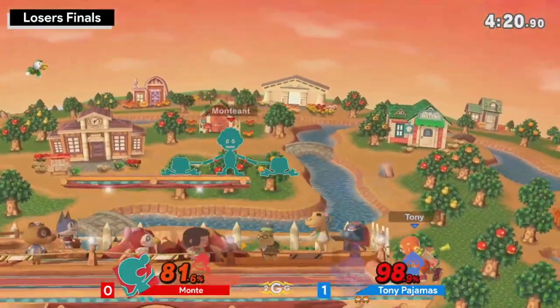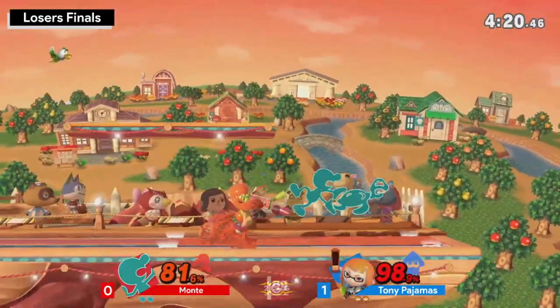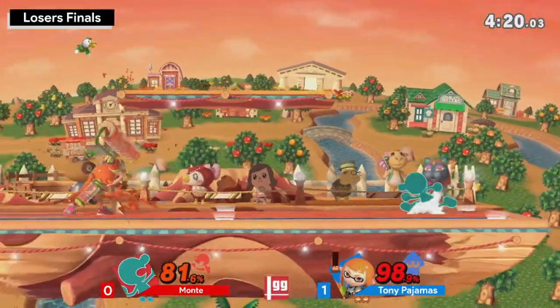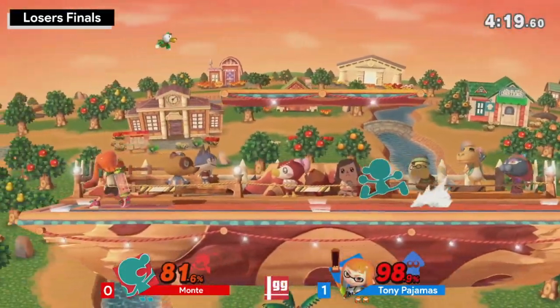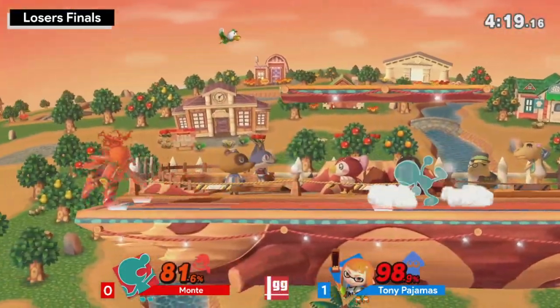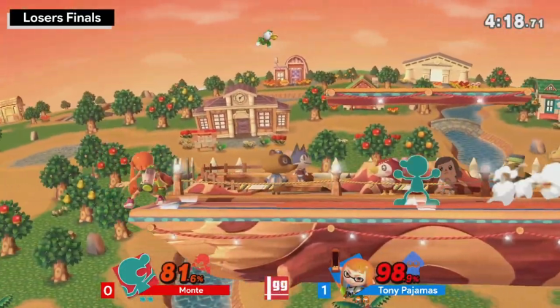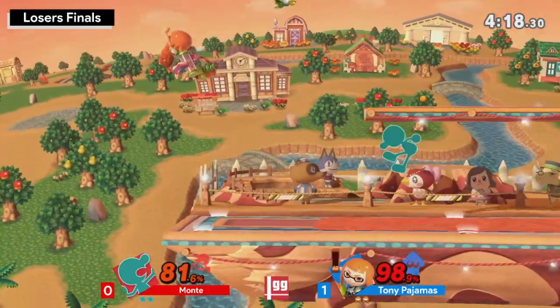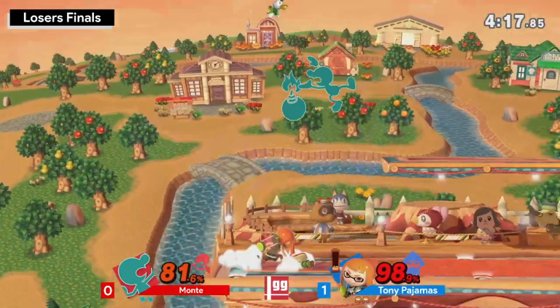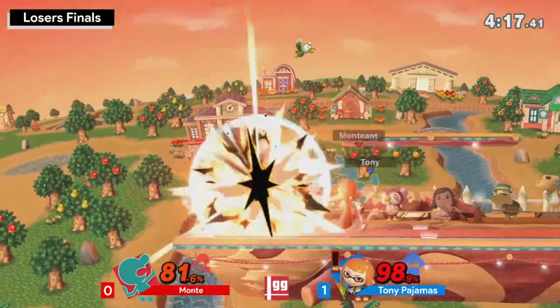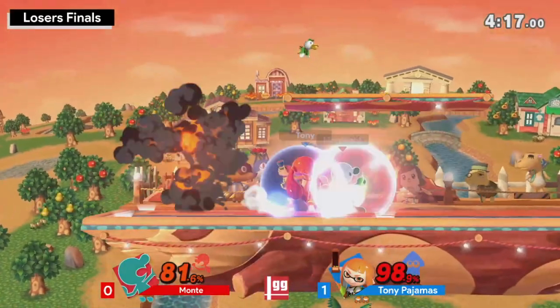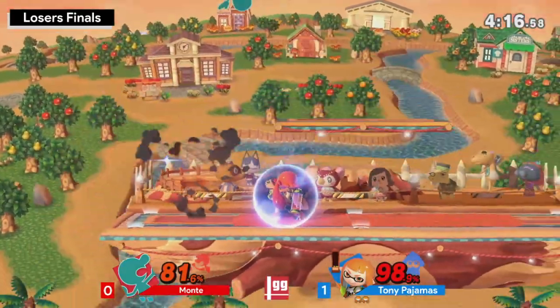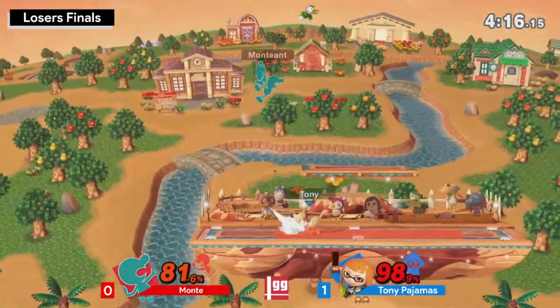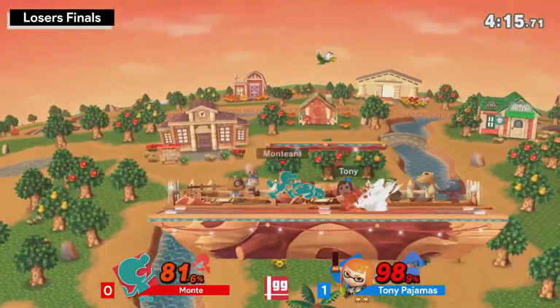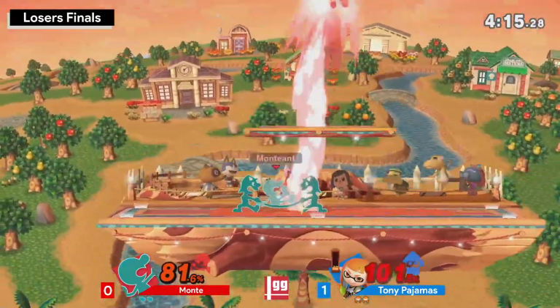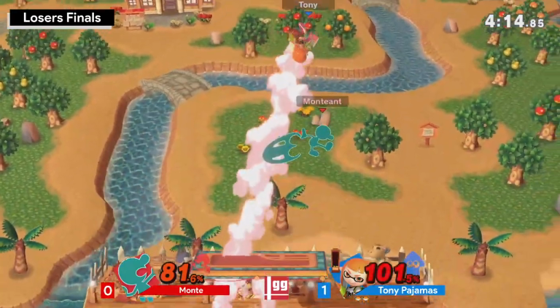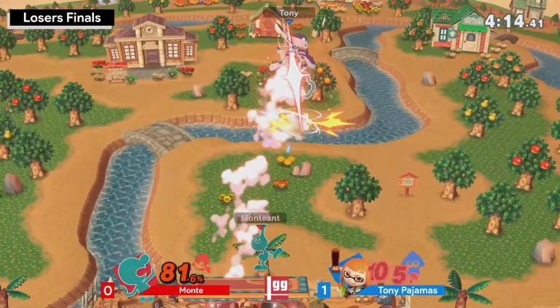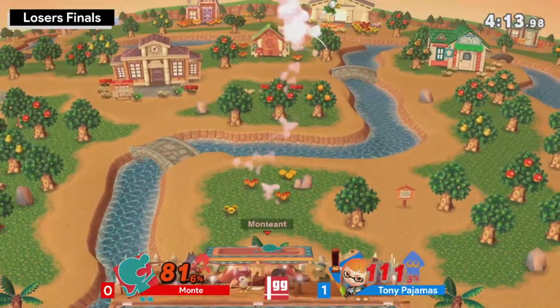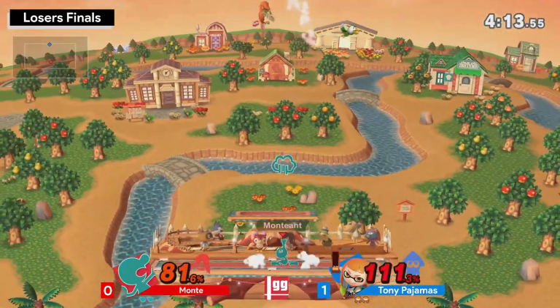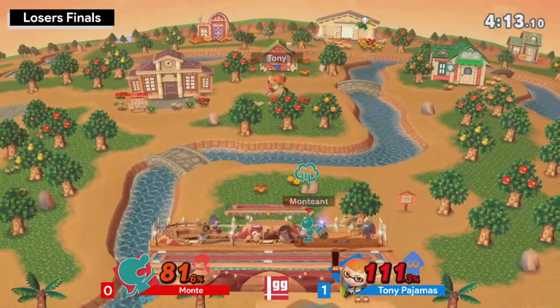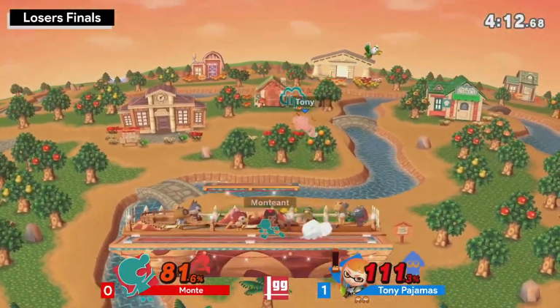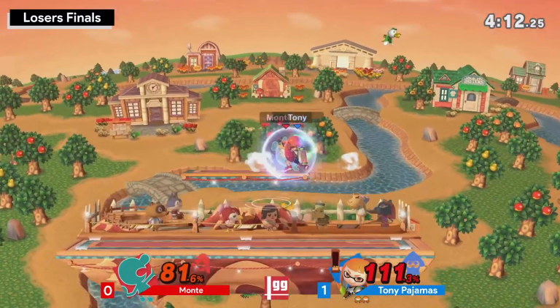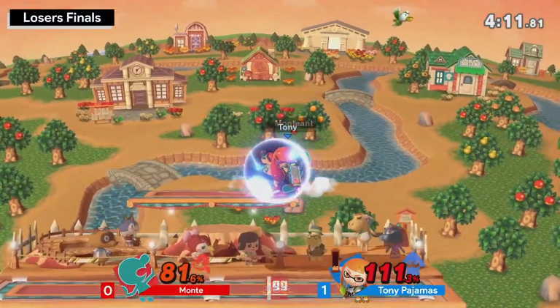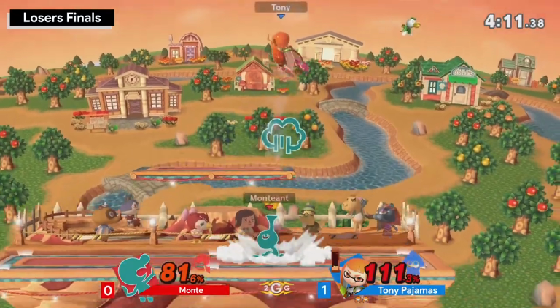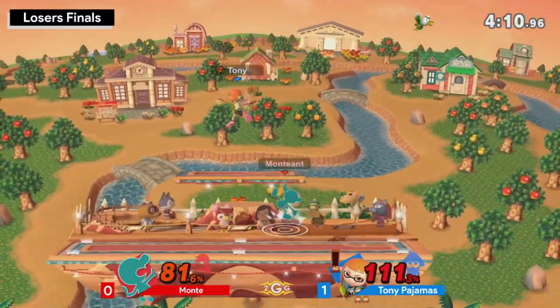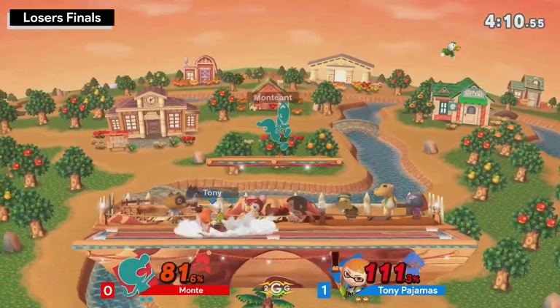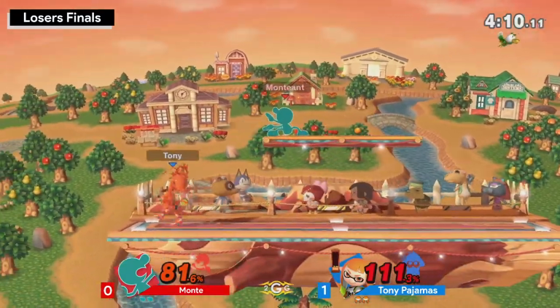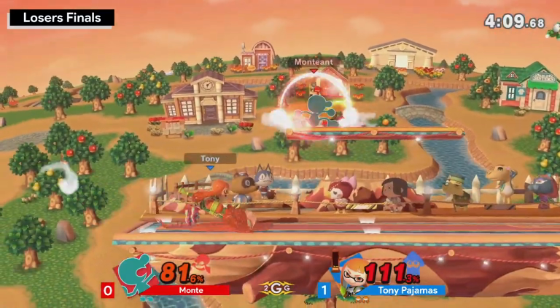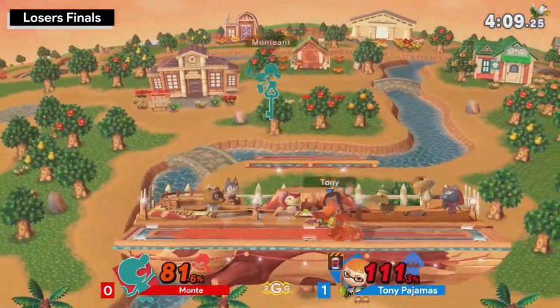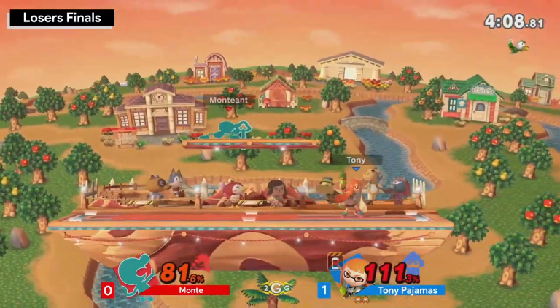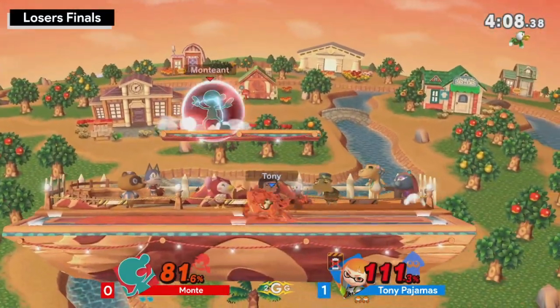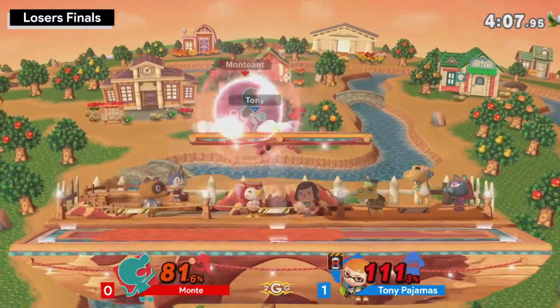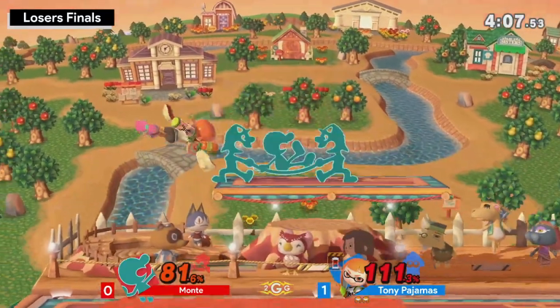Crucial up-B. Before getting roller at 9% — very dangerous as Game & Watch, it's so light. Monky's able to get another up-B. Rollers are flying here.